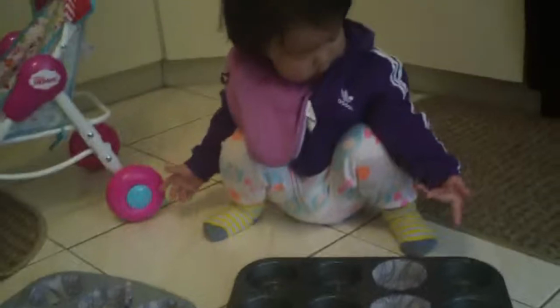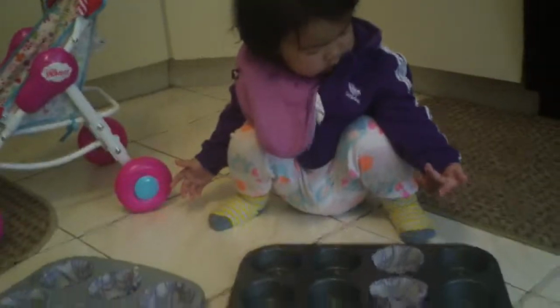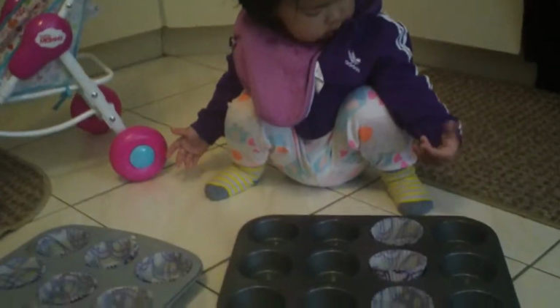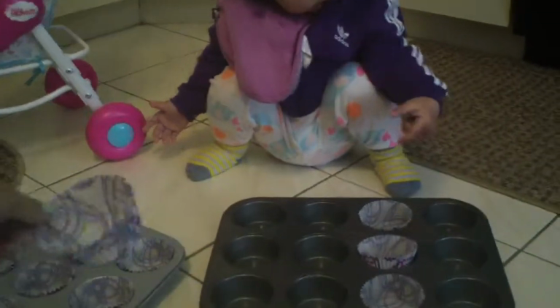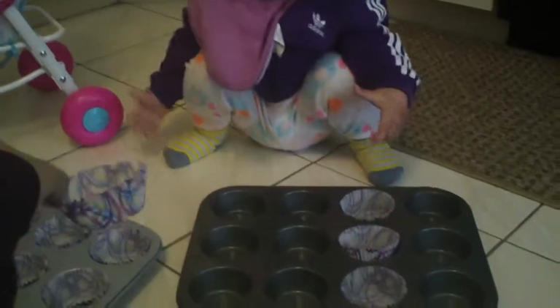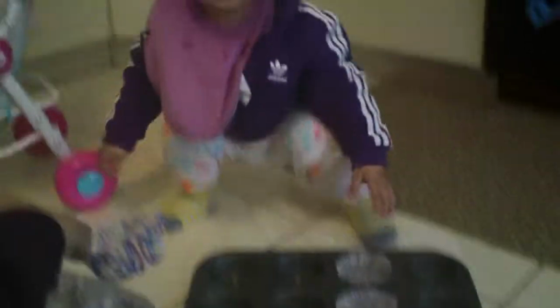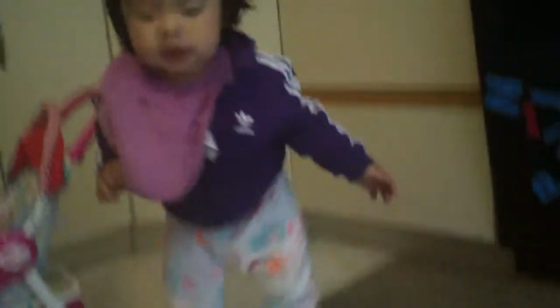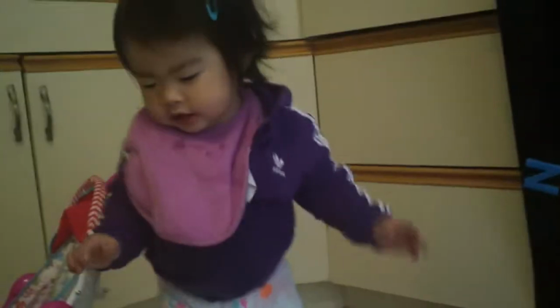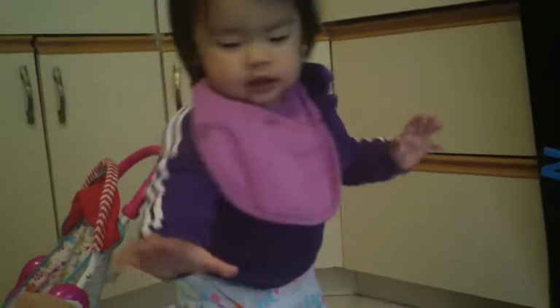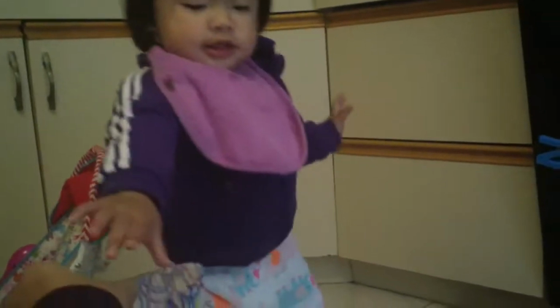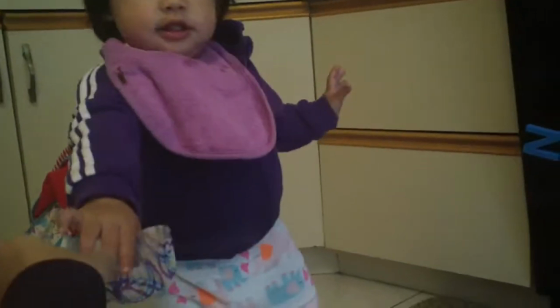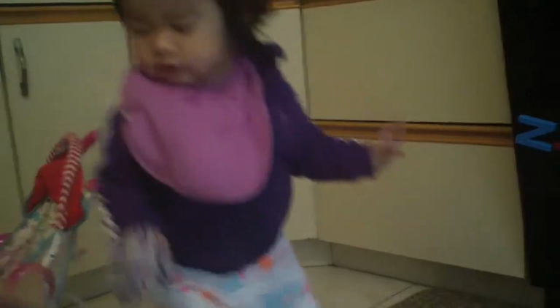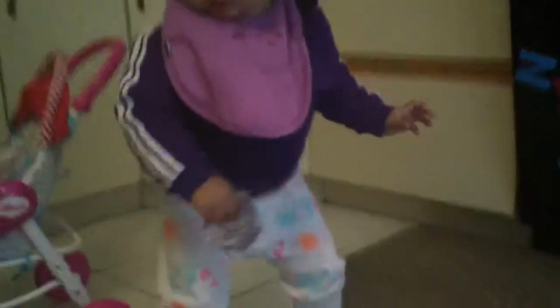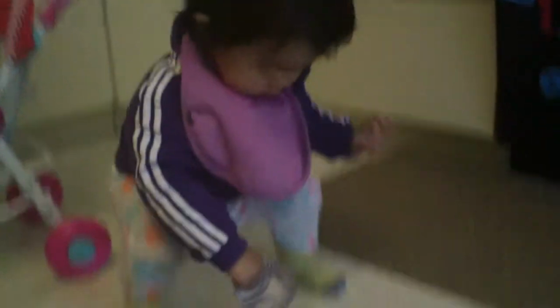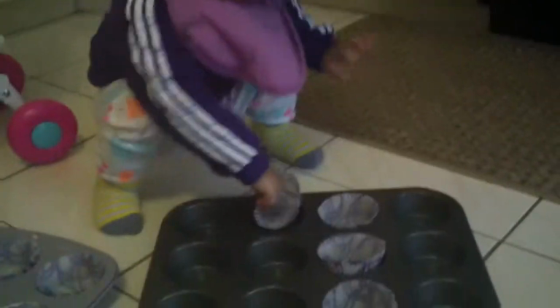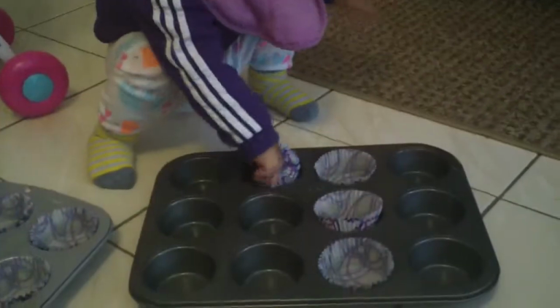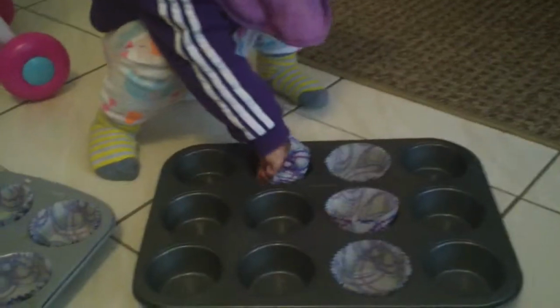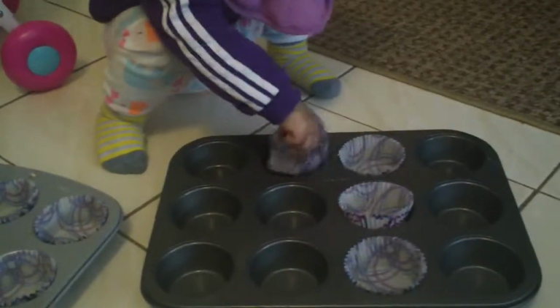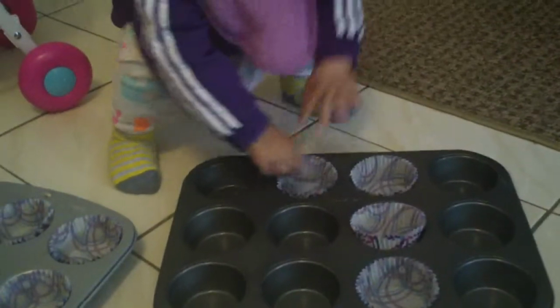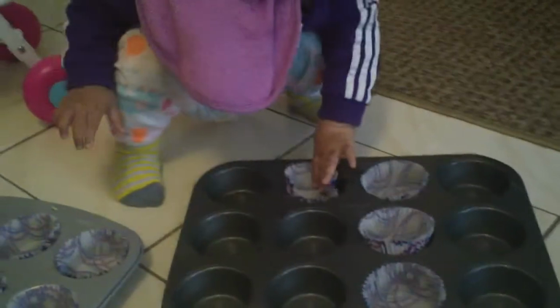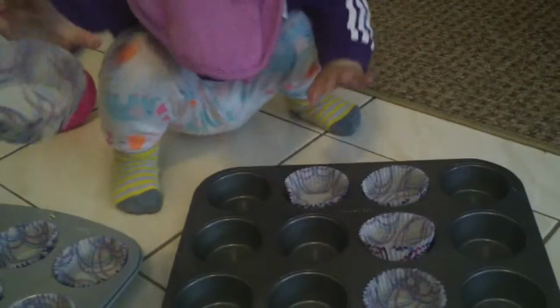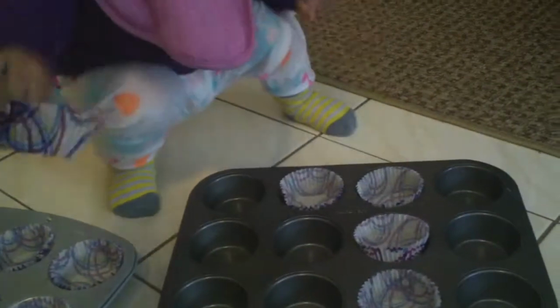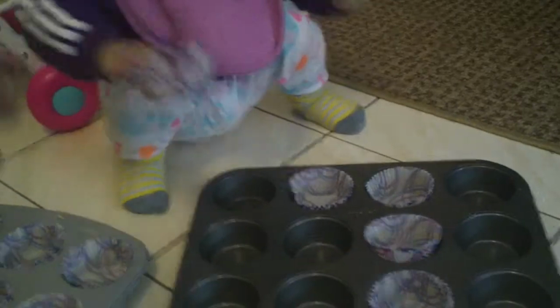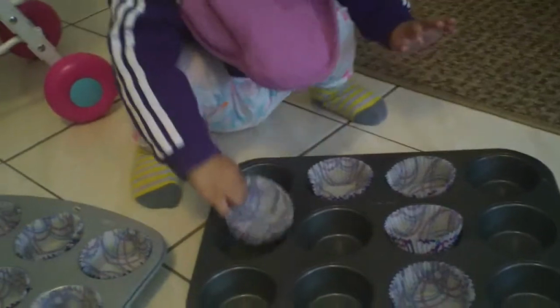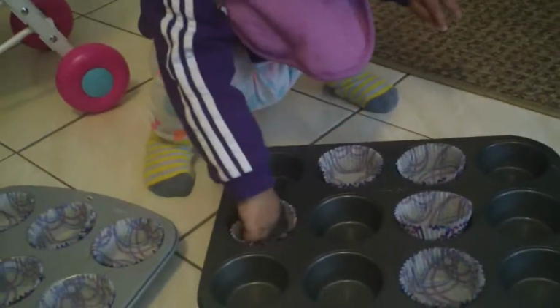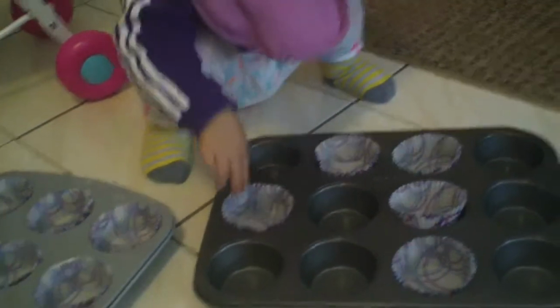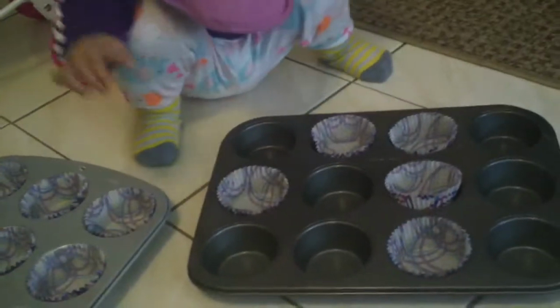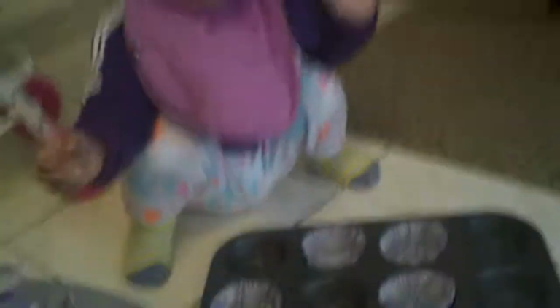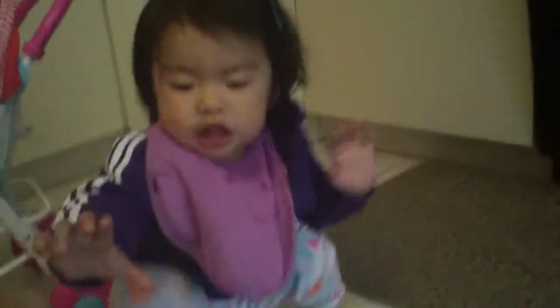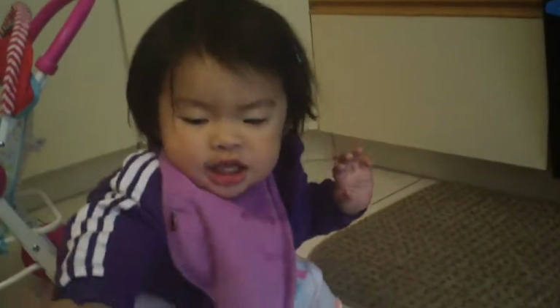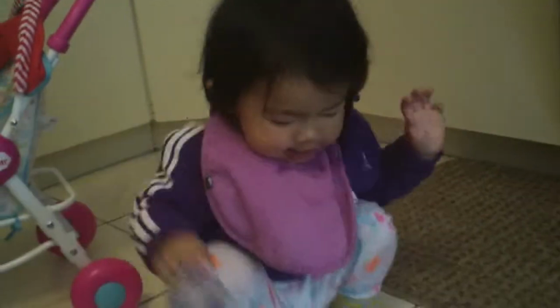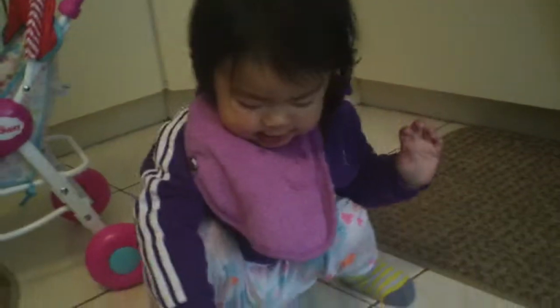Are you helping Mama put that in there? Good job. Are you helping Mama make cupcakes? Yes.